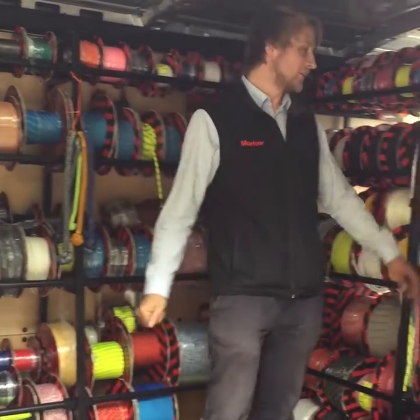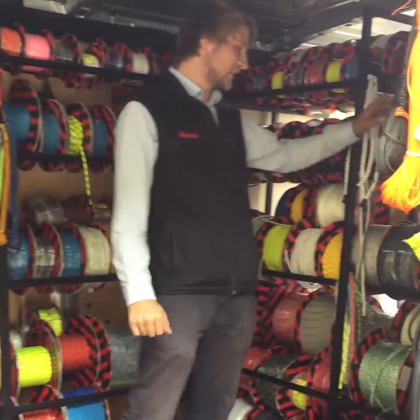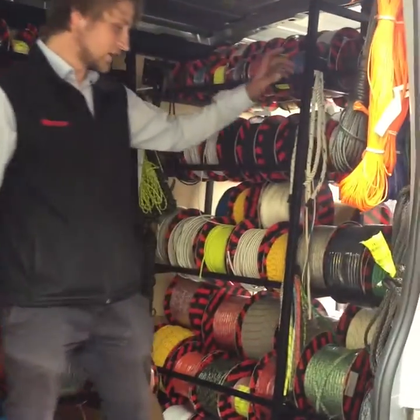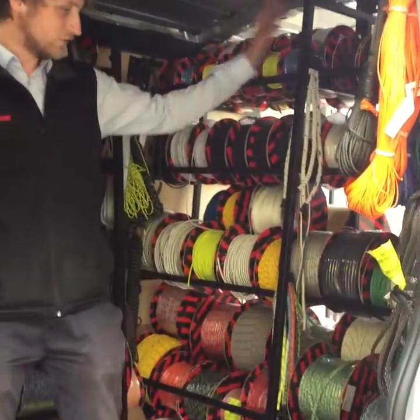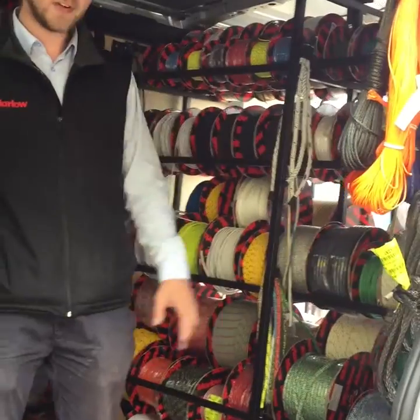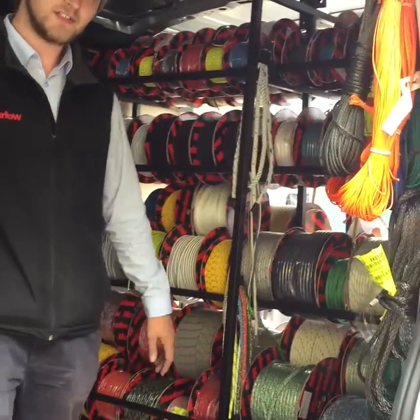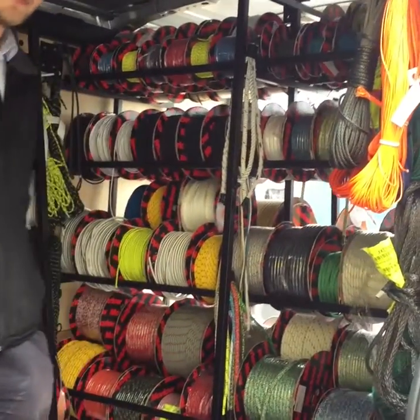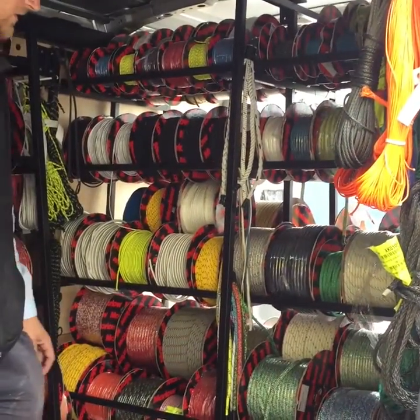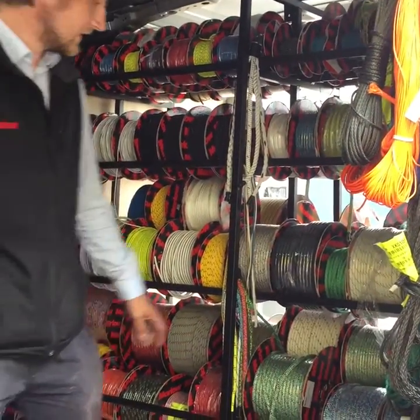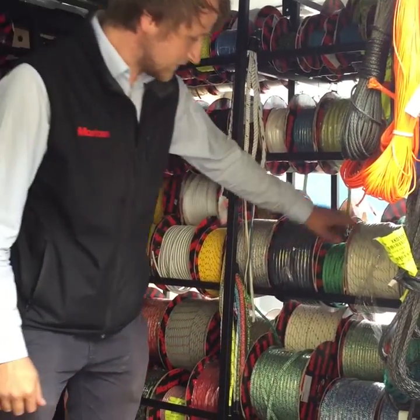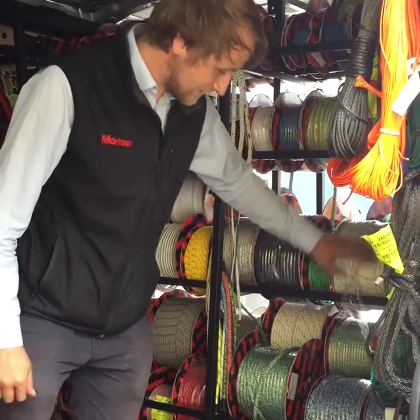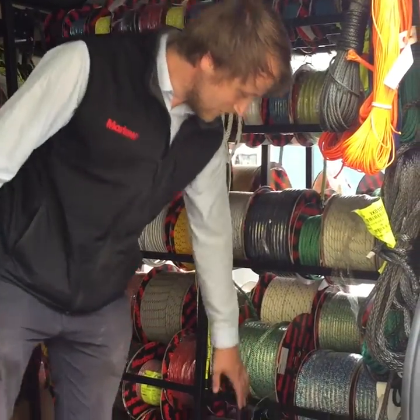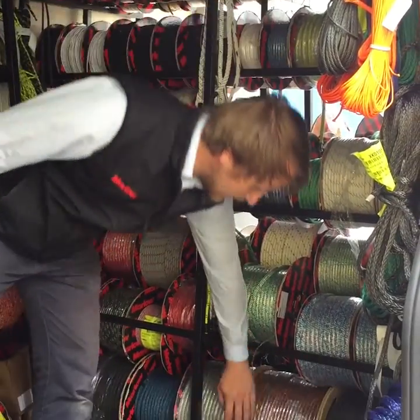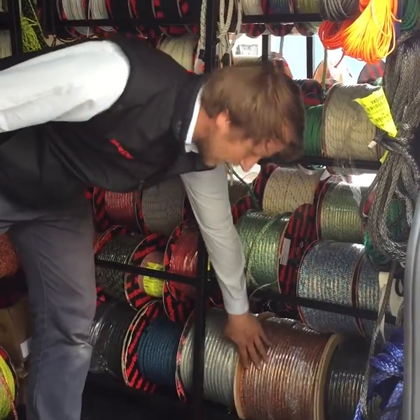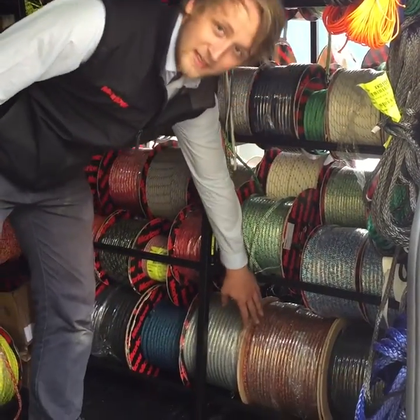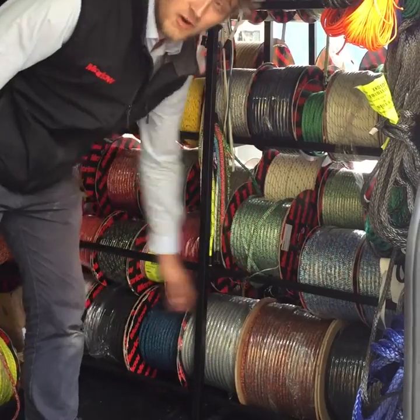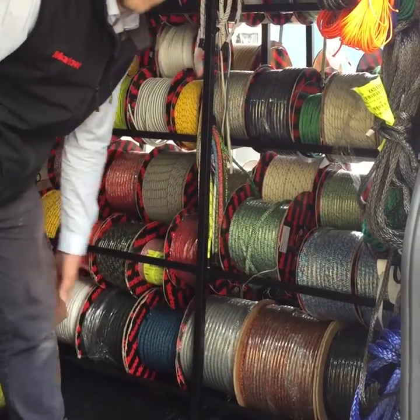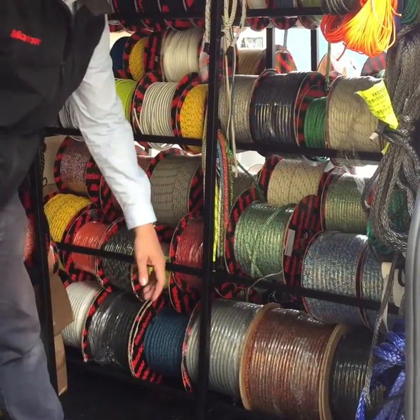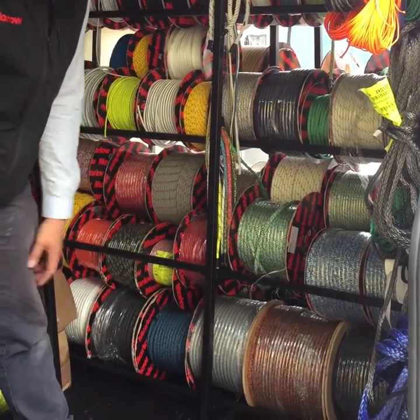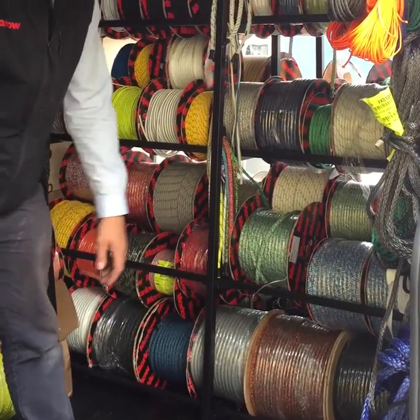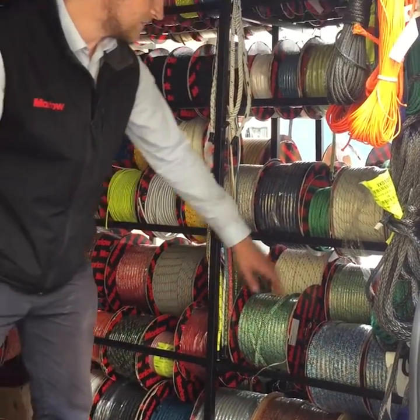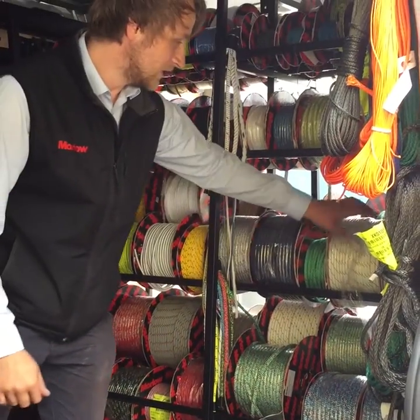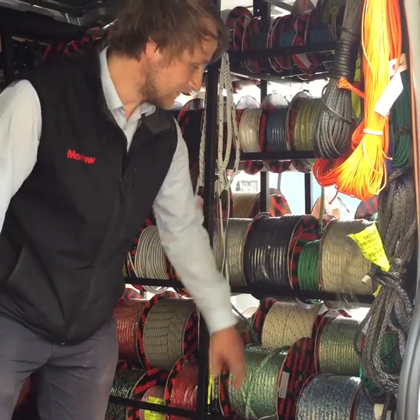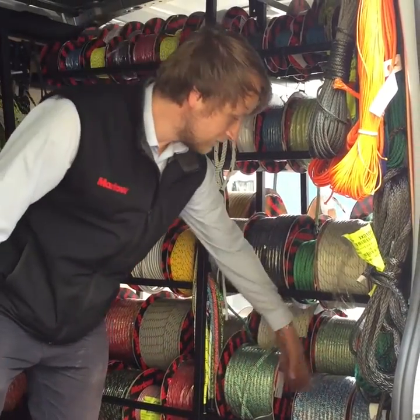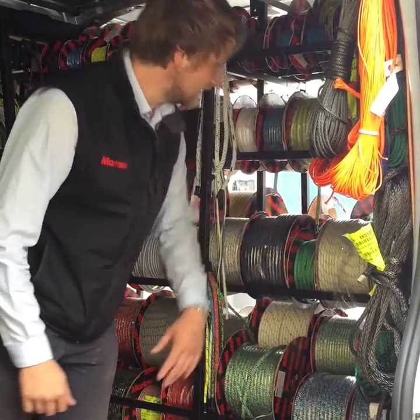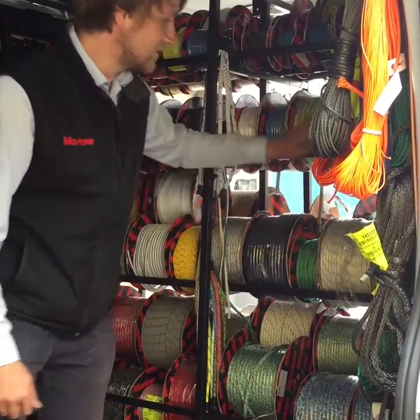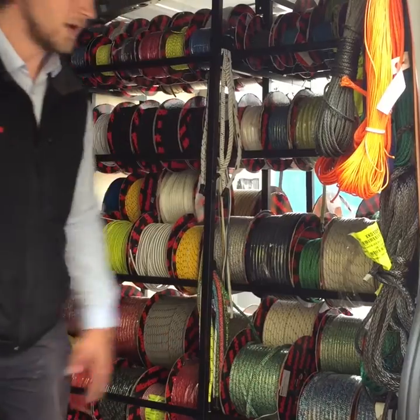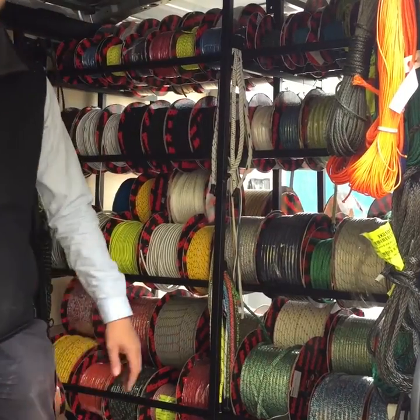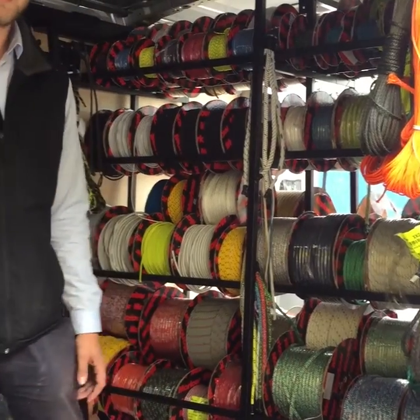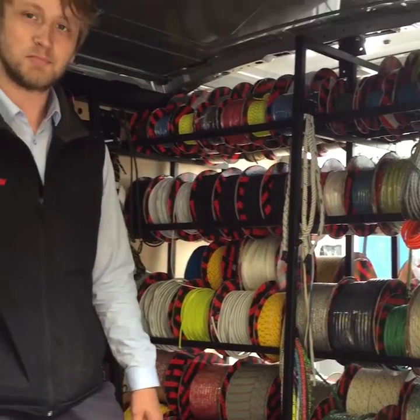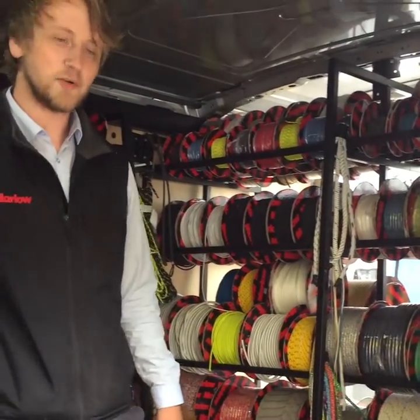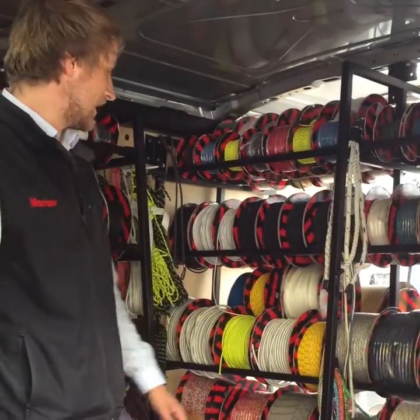Moving on to the other side, we've got a full range of our yachting ropes as well — everything from our top of the range Grand Prix racing Dyneema down to our cruising Dyneema and polyester double braid ropes.